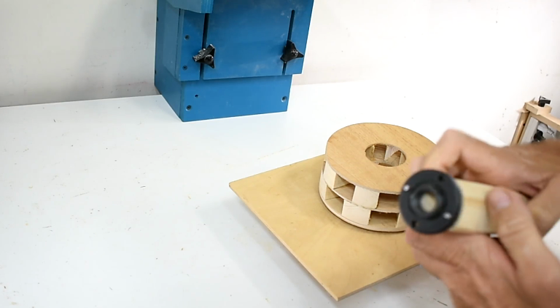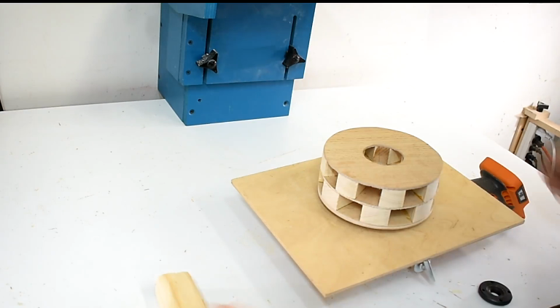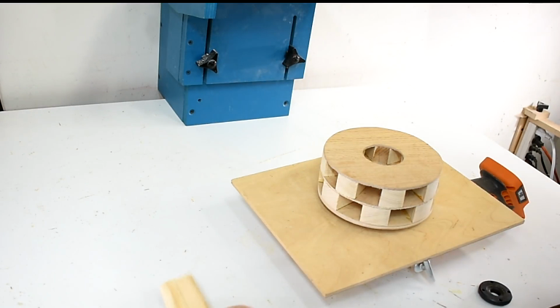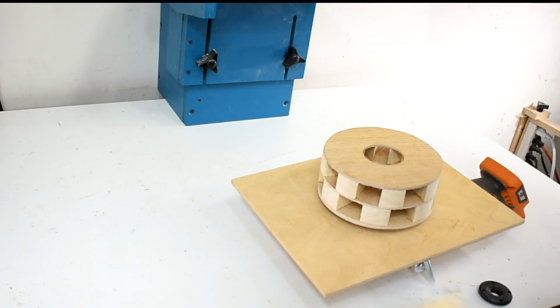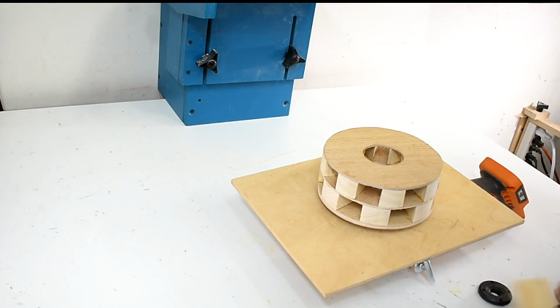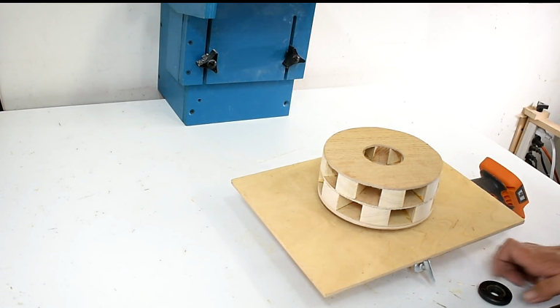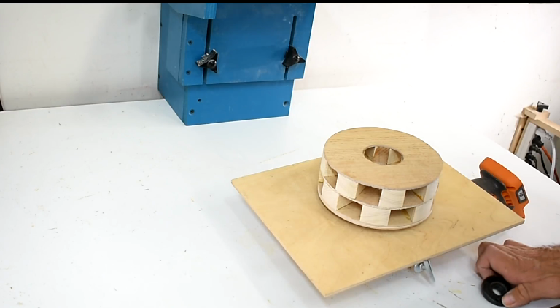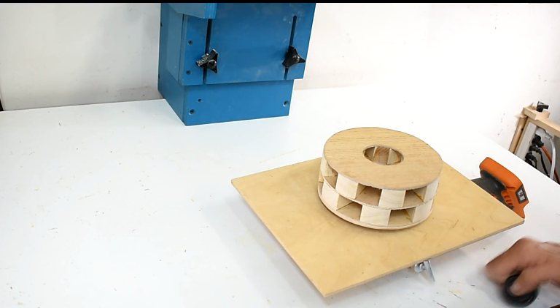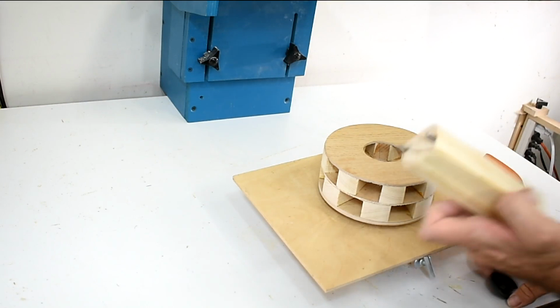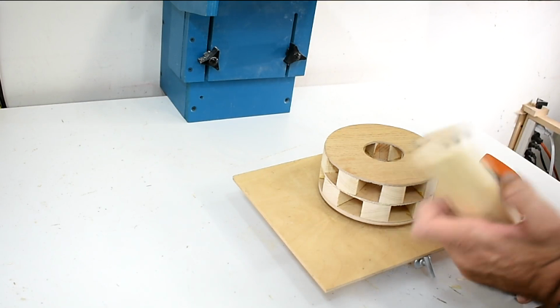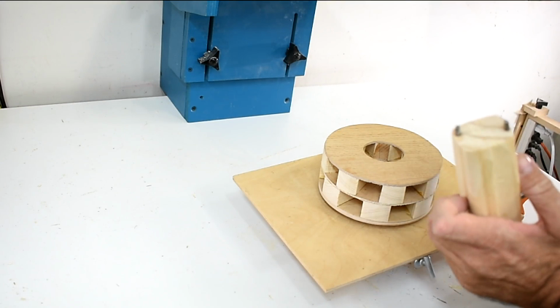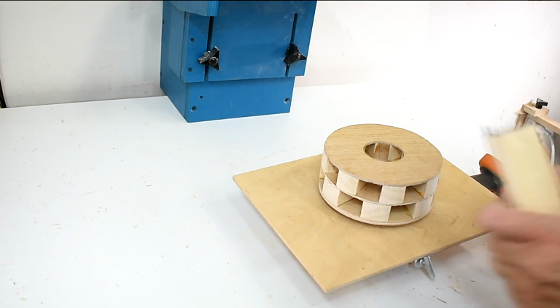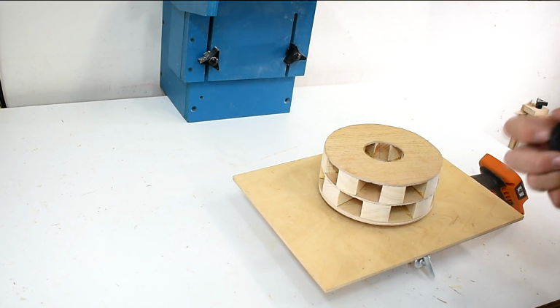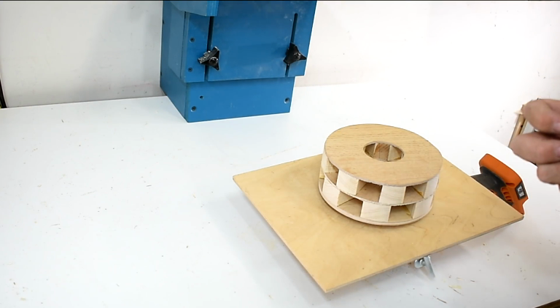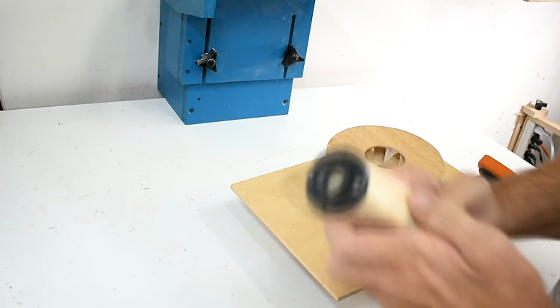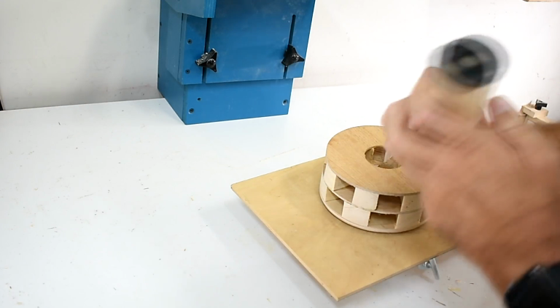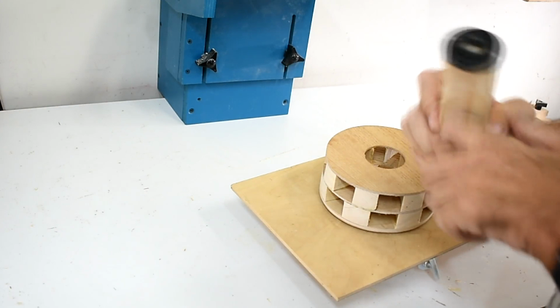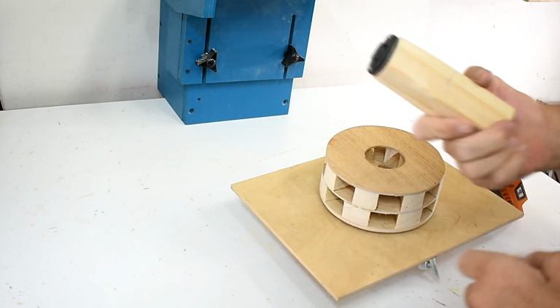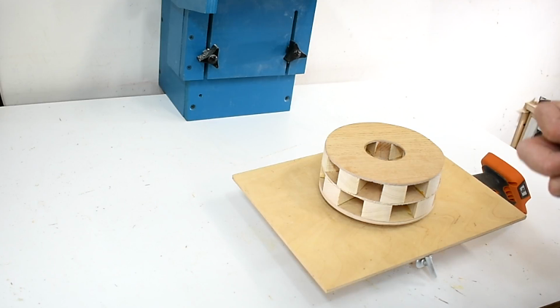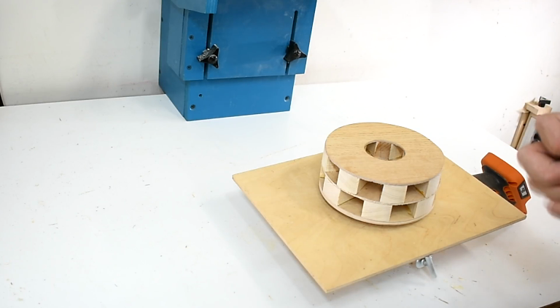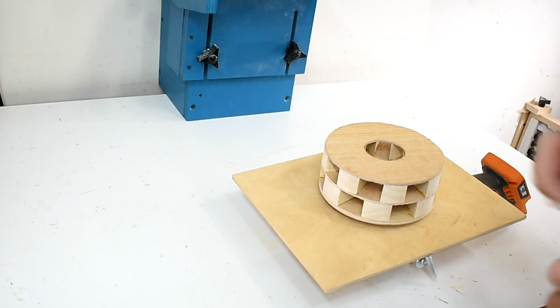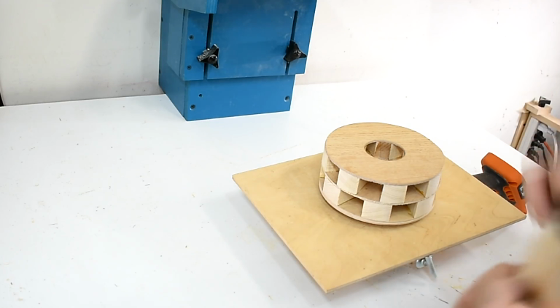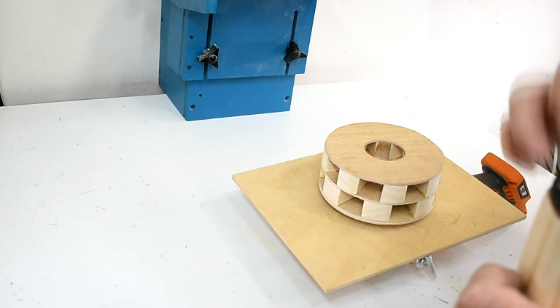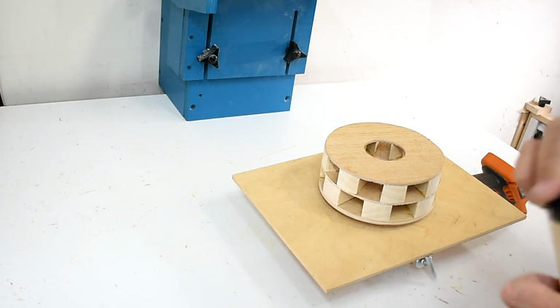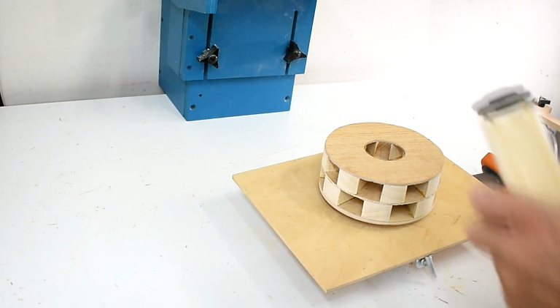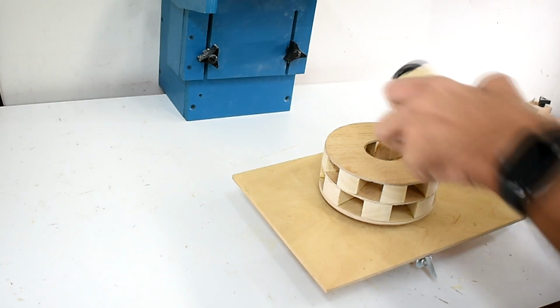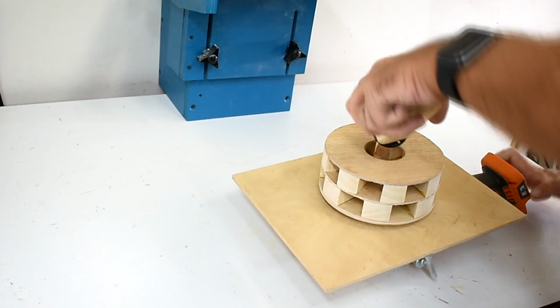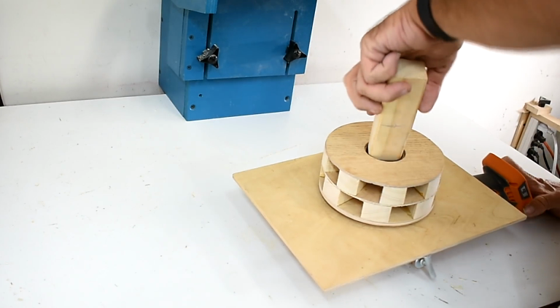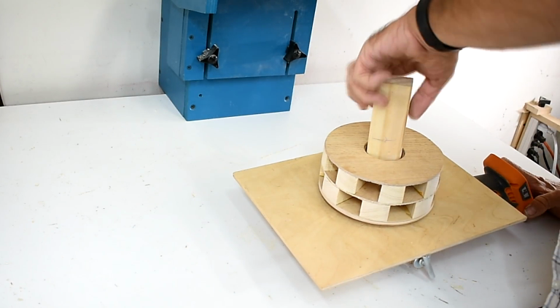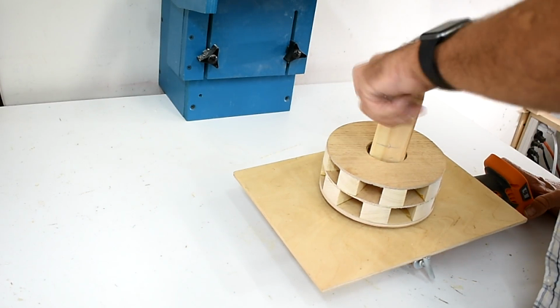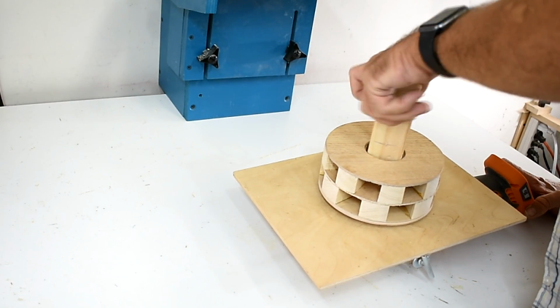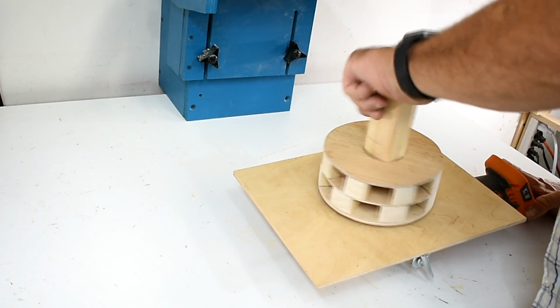To turn in this screw I had to make this little tool here. It just fits like that and now I can turn it in.